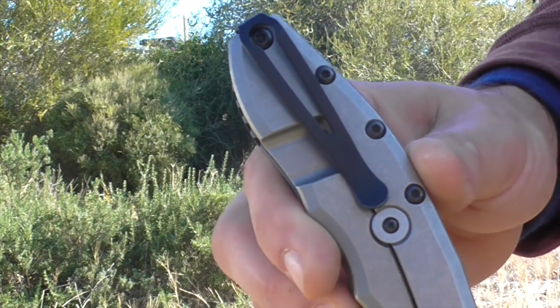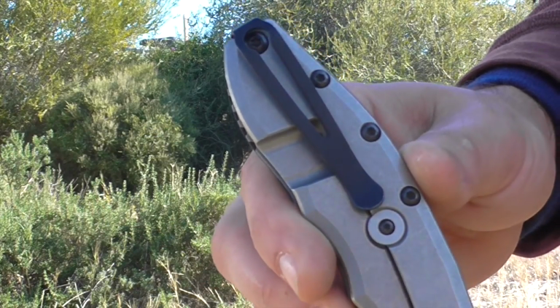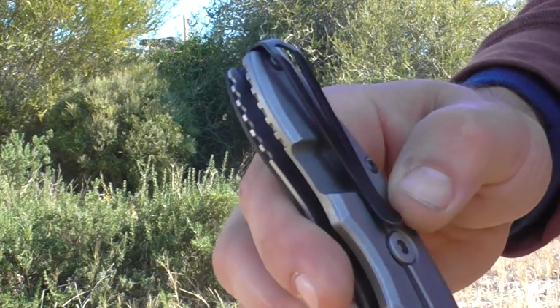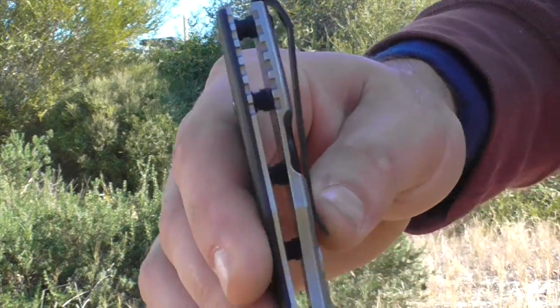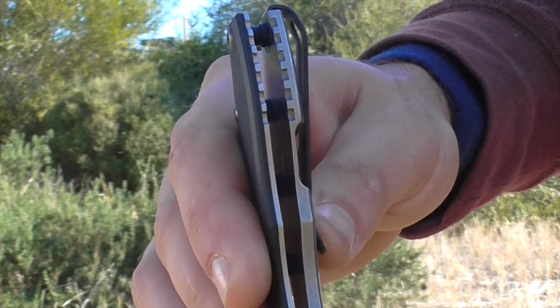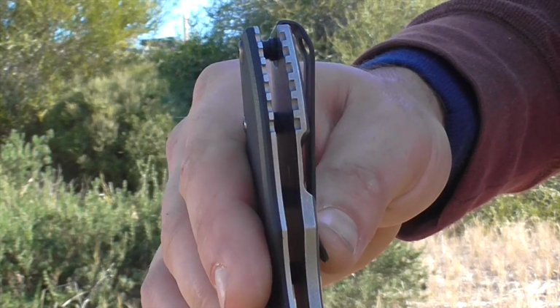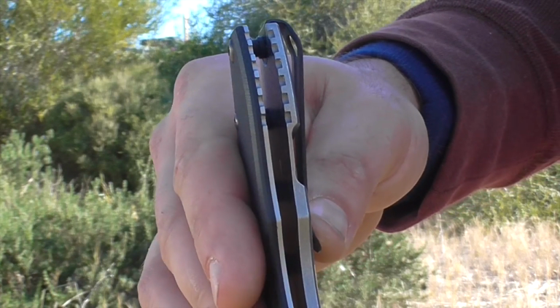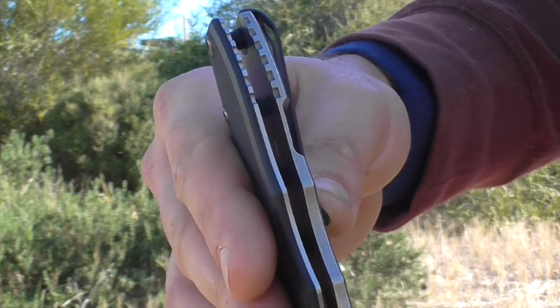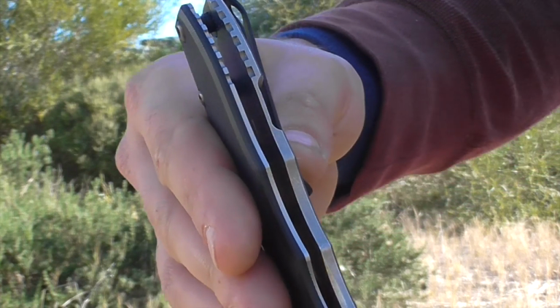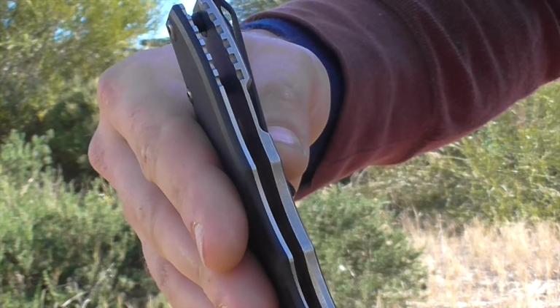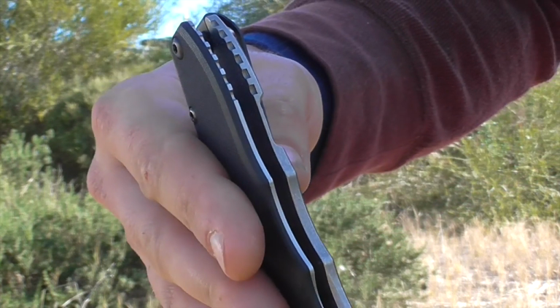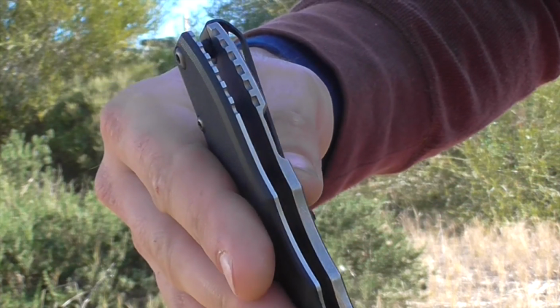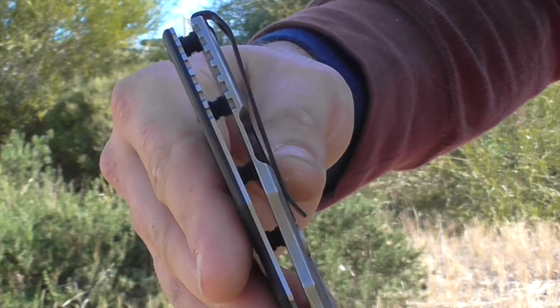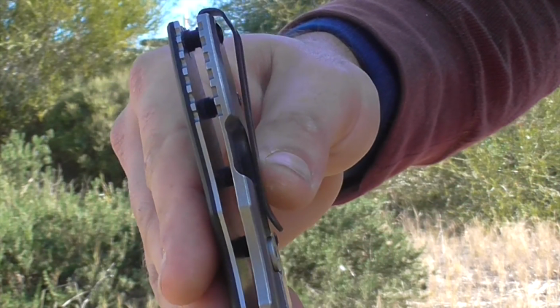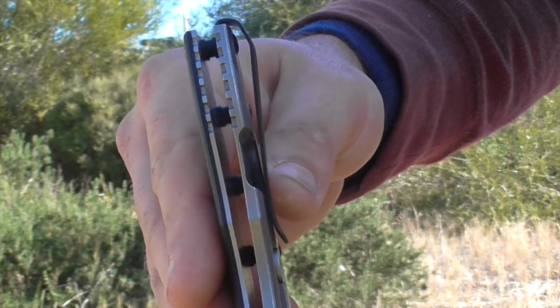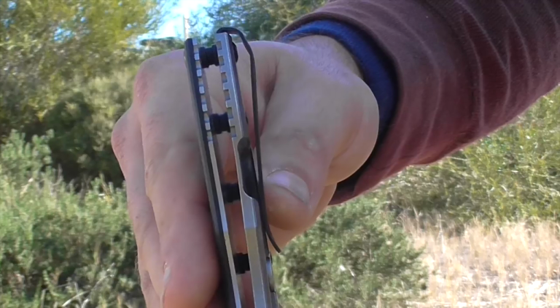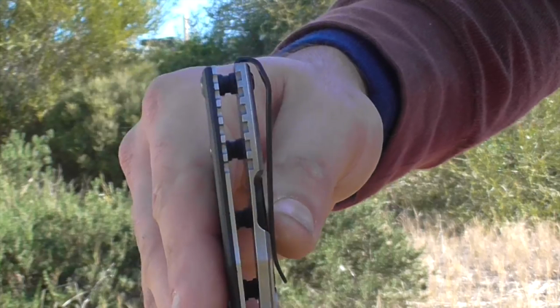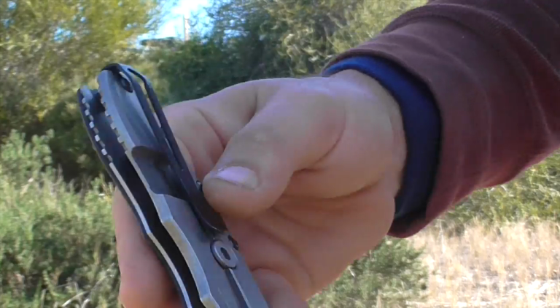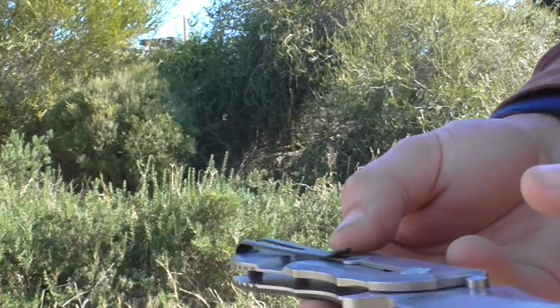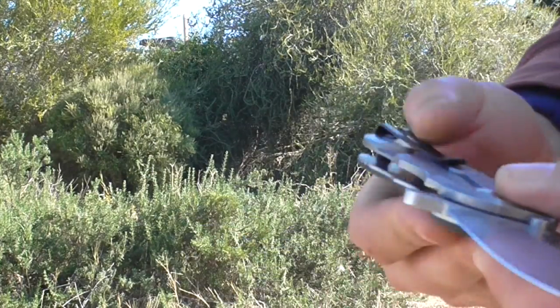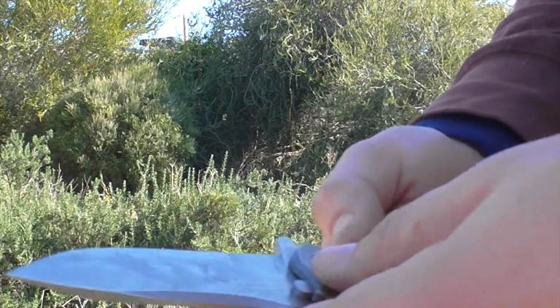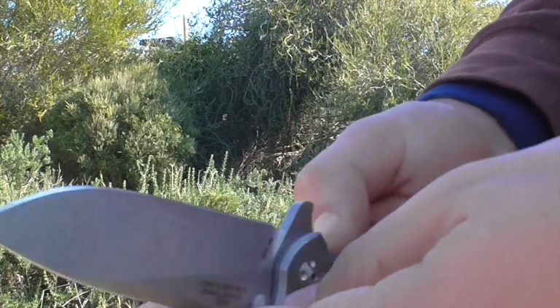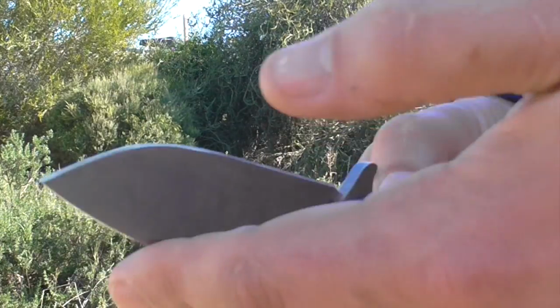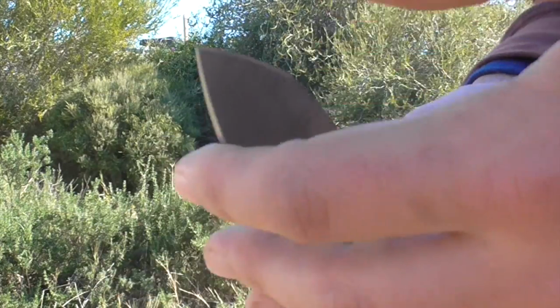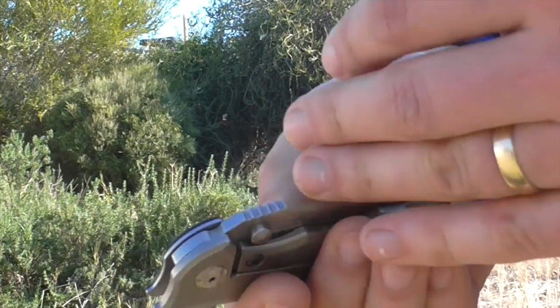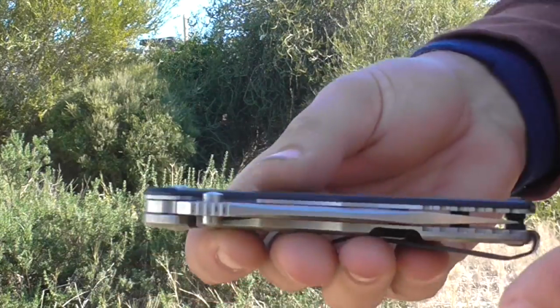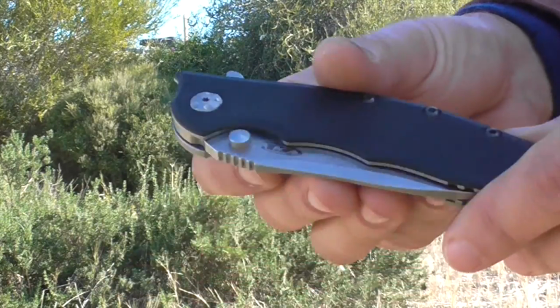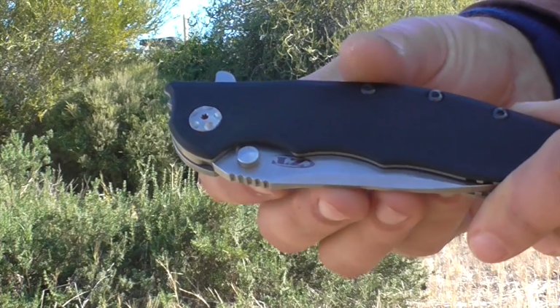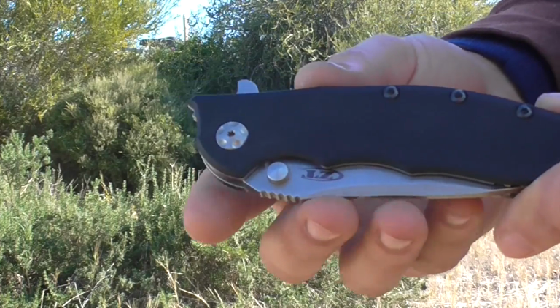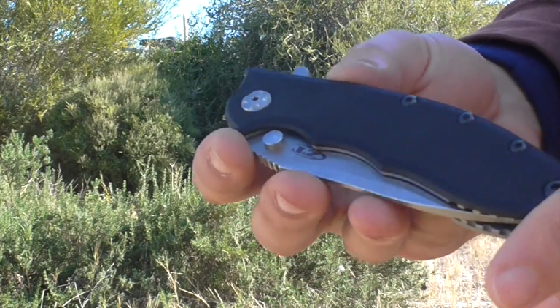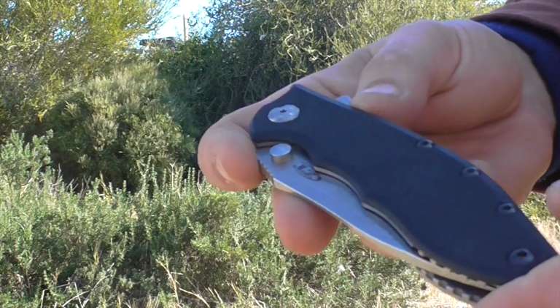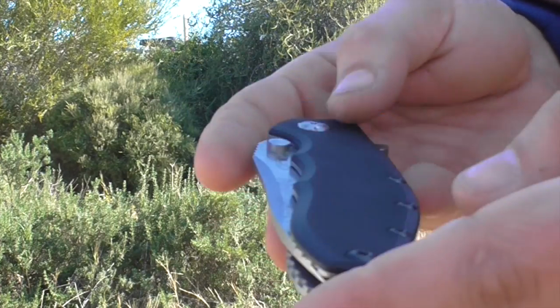All this stuff can be taken apart — it's all got pretty standard hex screw construction, so this knife is fairly customizable. You can see people change the scales, change the clips, and even change the screws and hardware. The pocket clip on this one is really good, and I'll show you some in-pocket footage a bit later on.